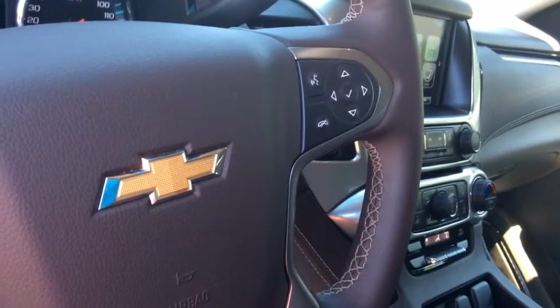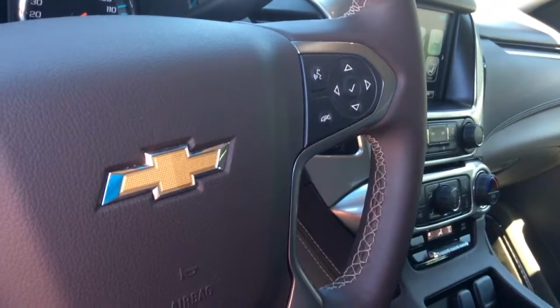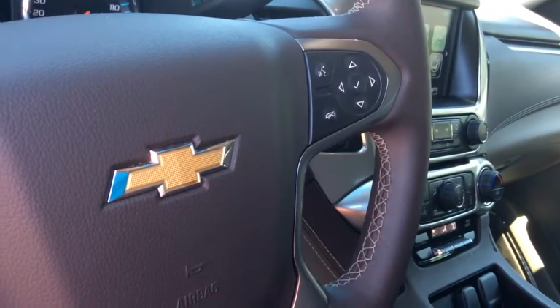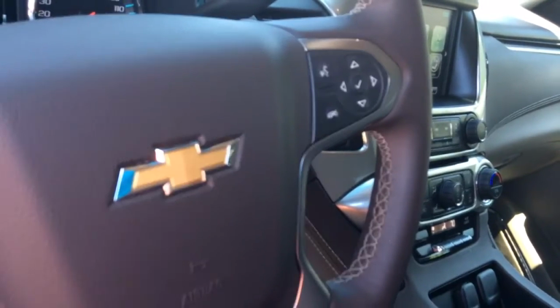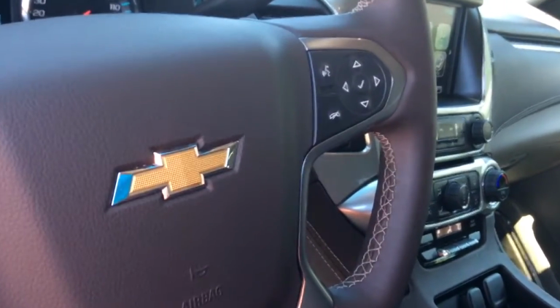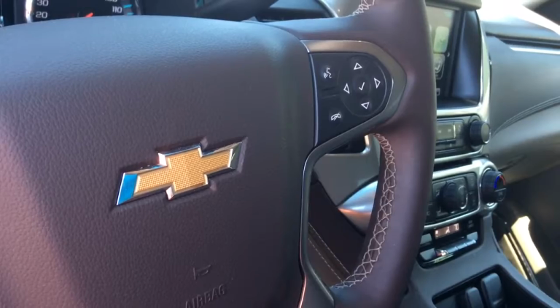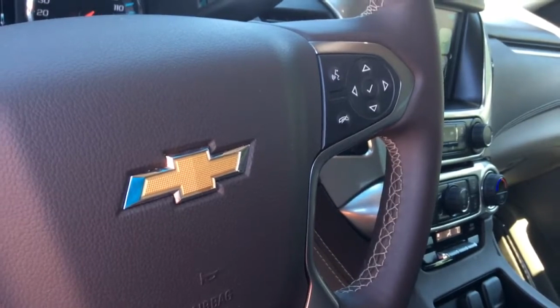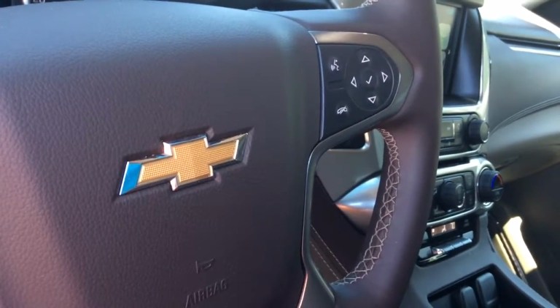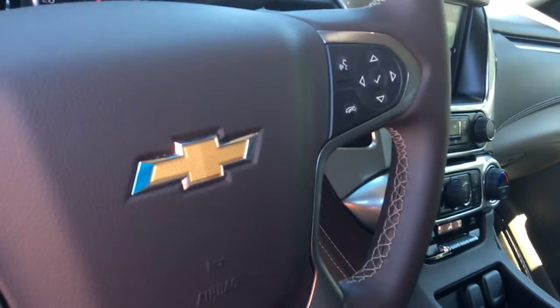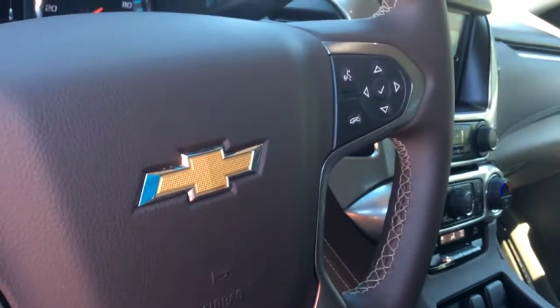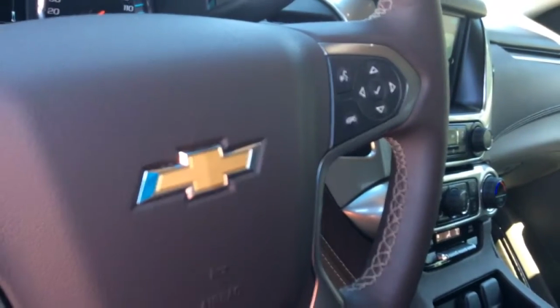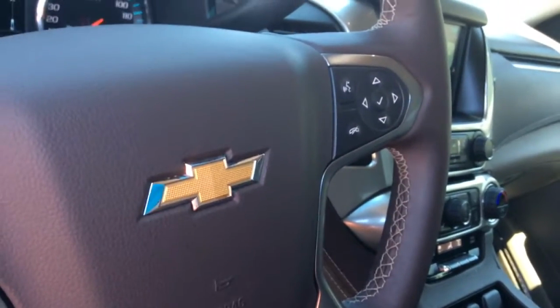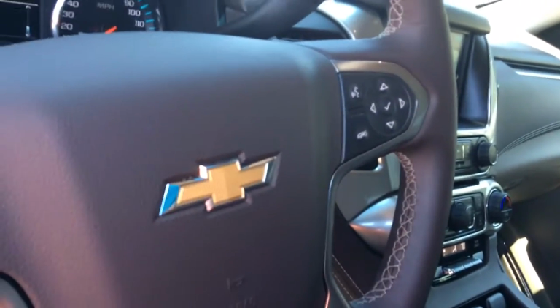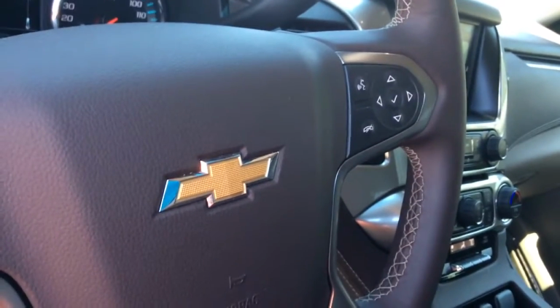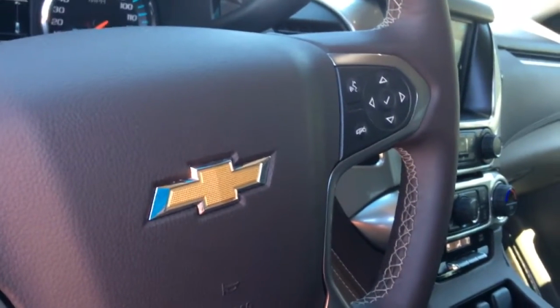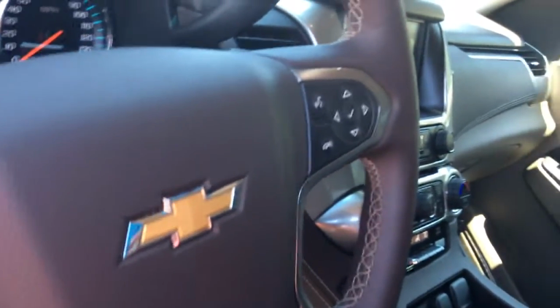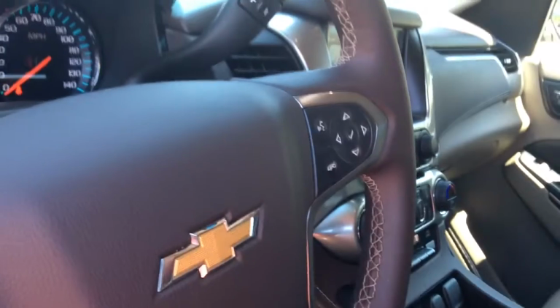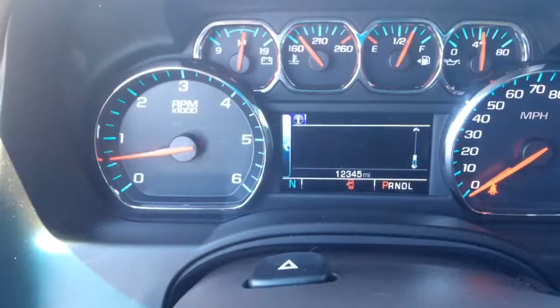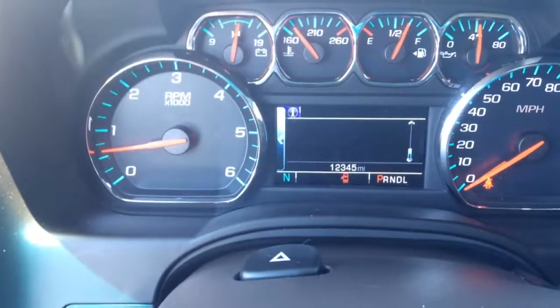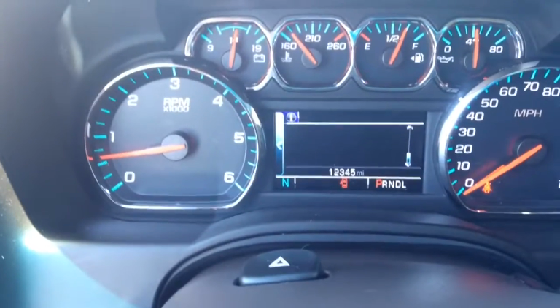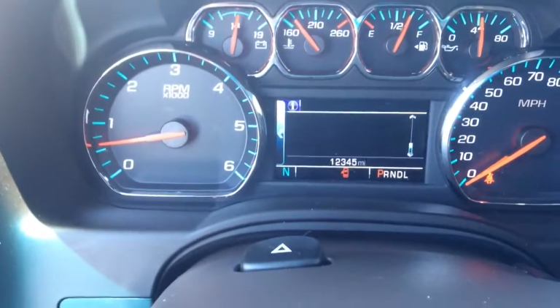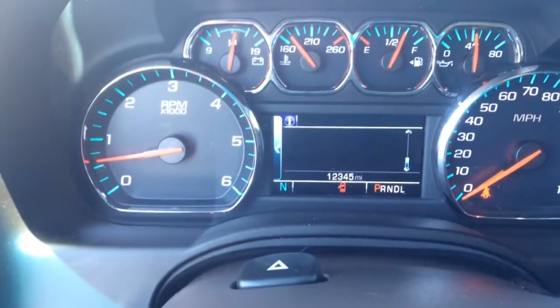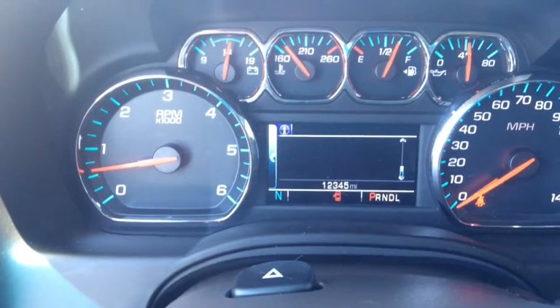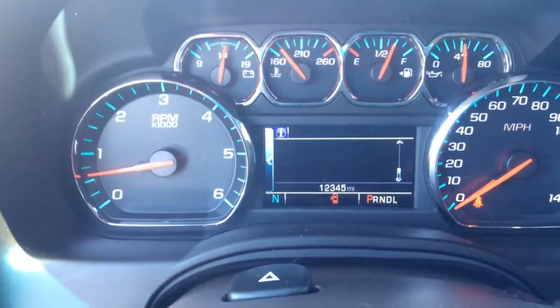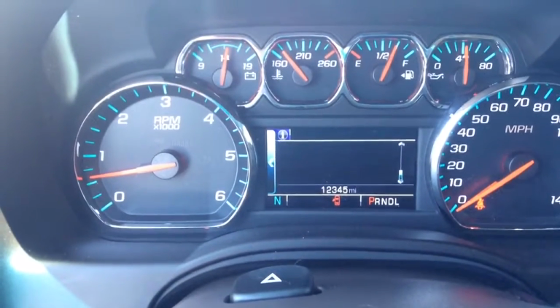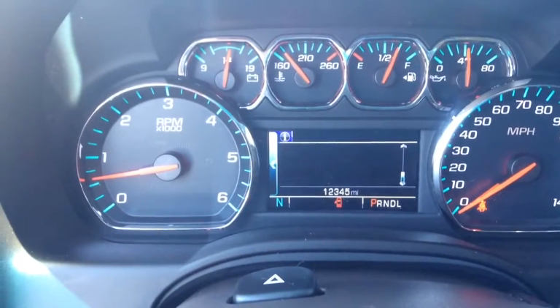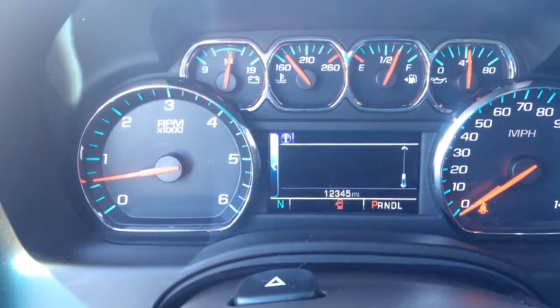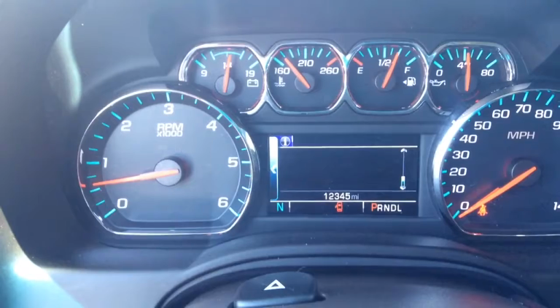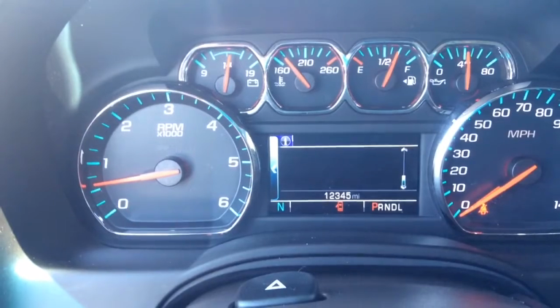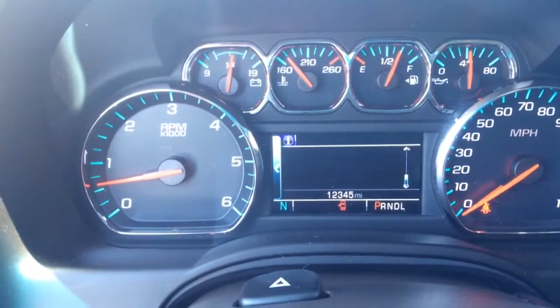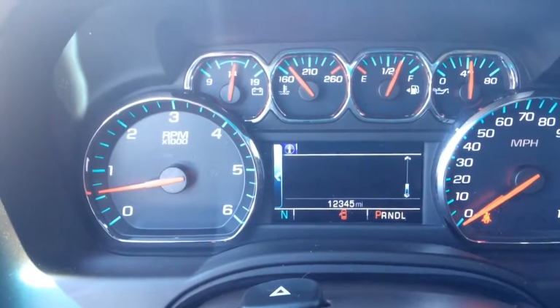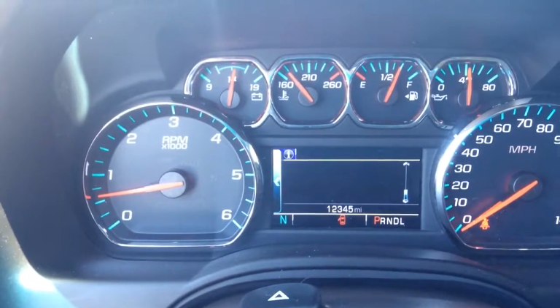Your front crash alert, your stereo controls and your Bluetooth controls. Like I said it is pre-owned so it has about 12,345 miles on the motor.